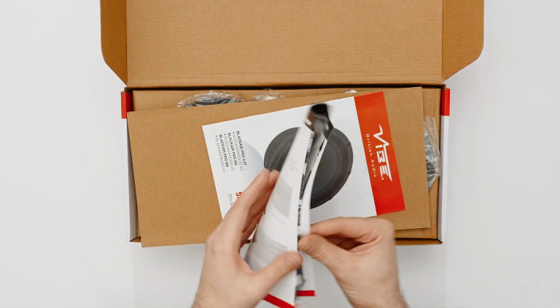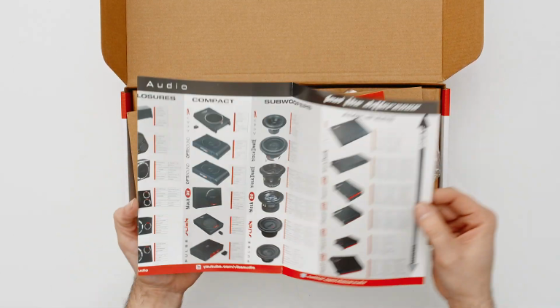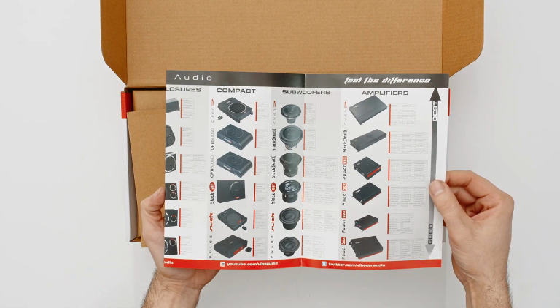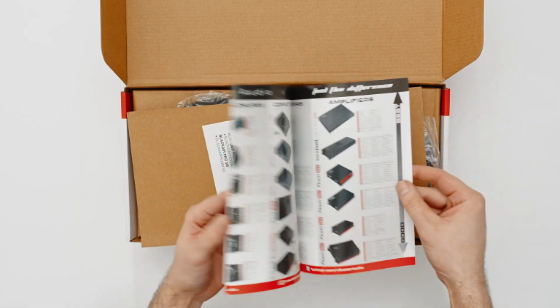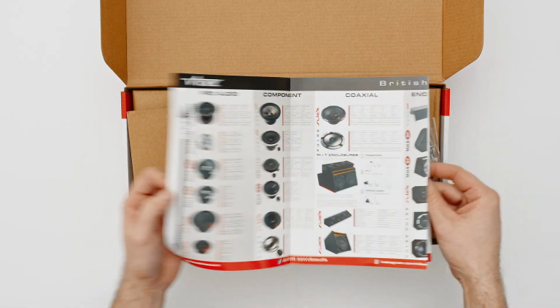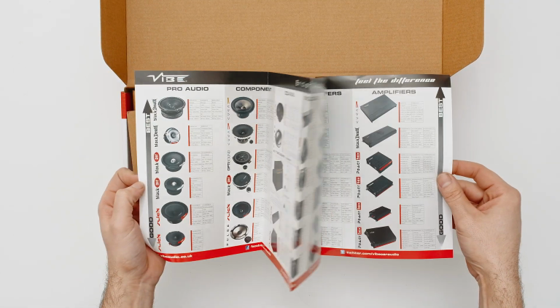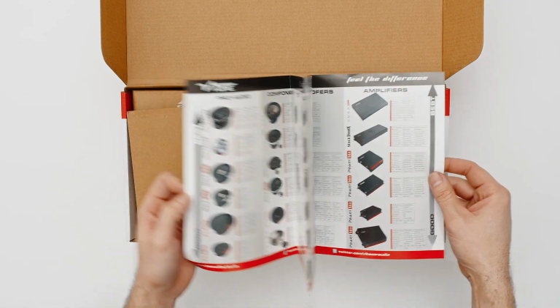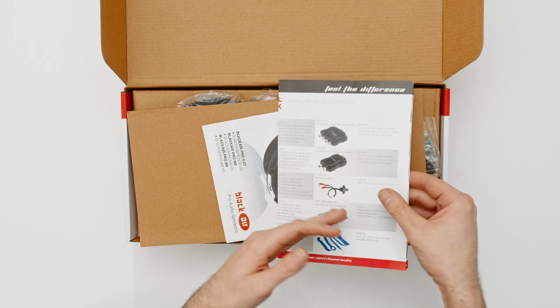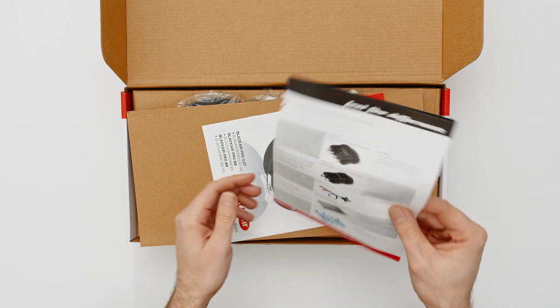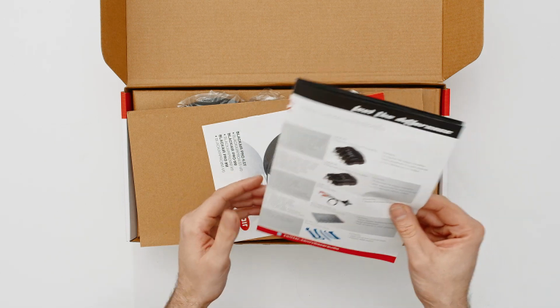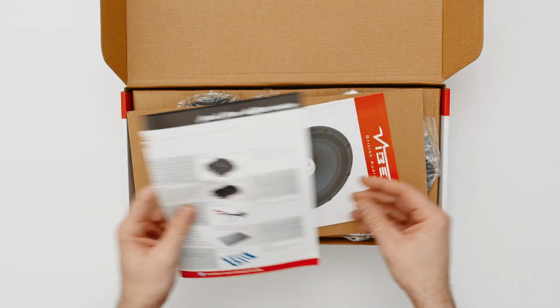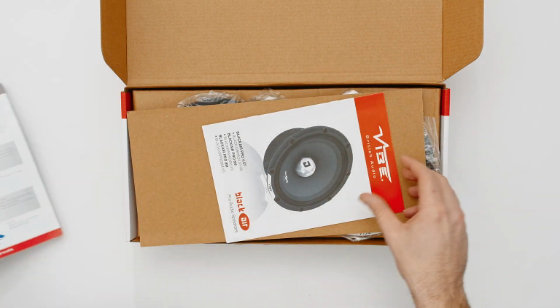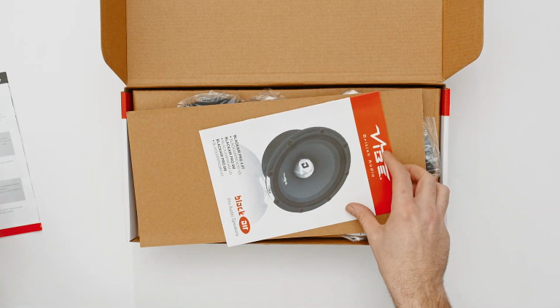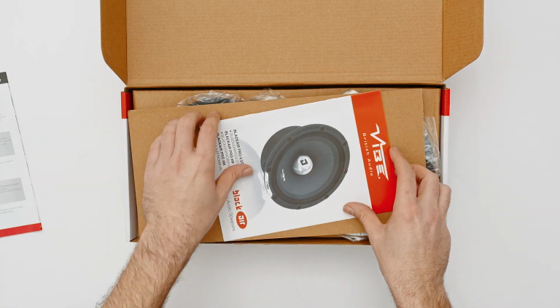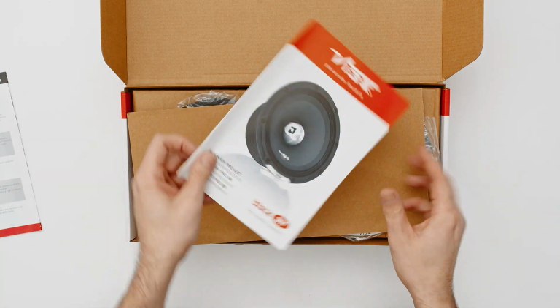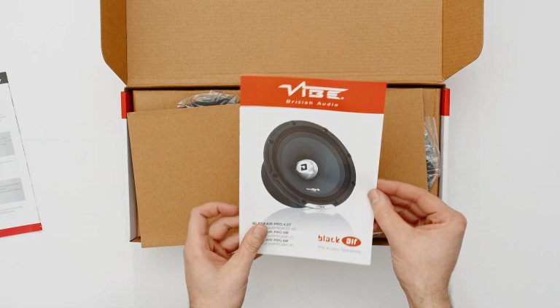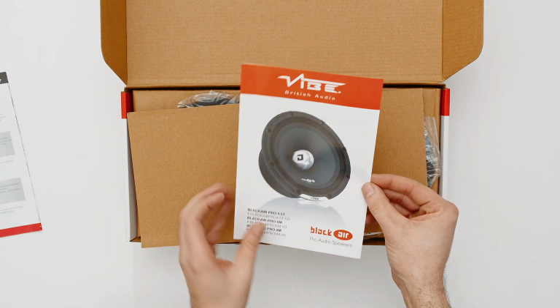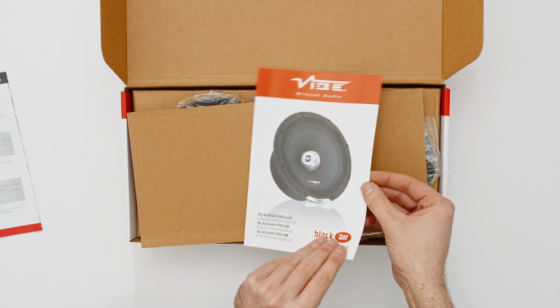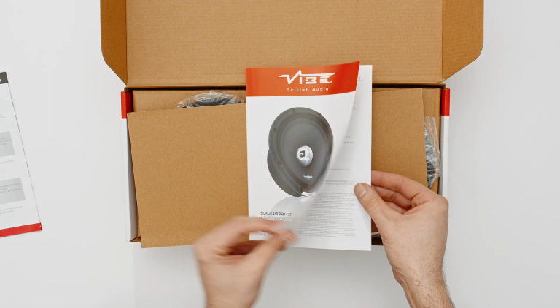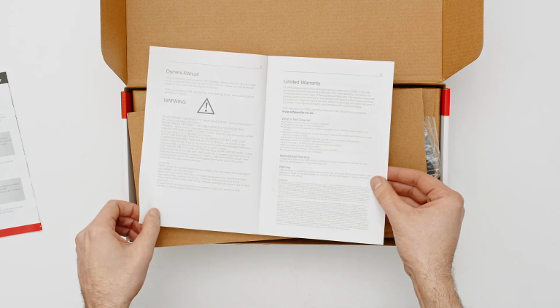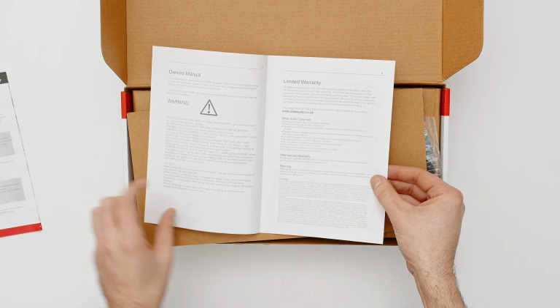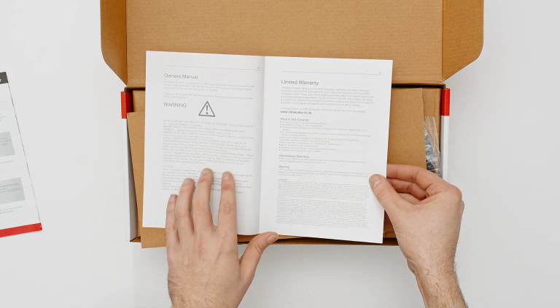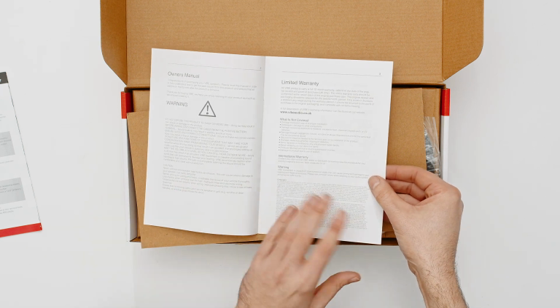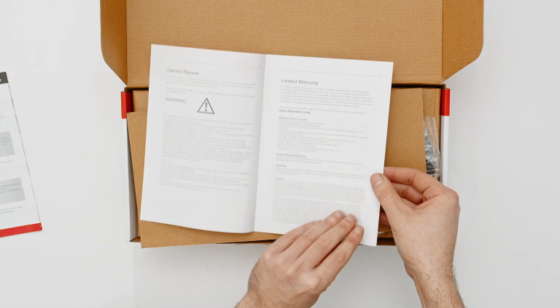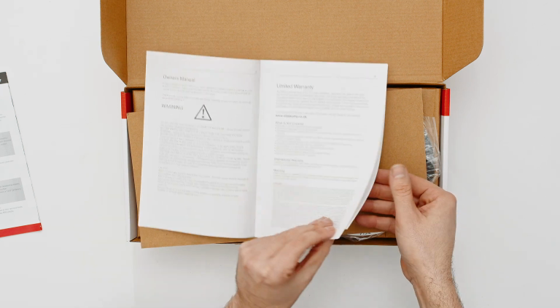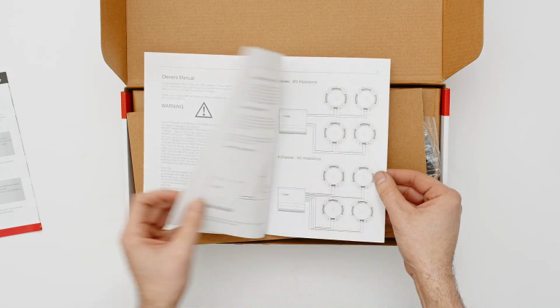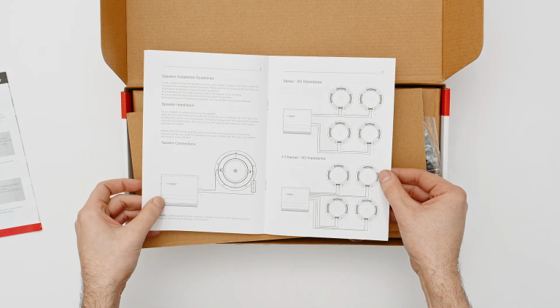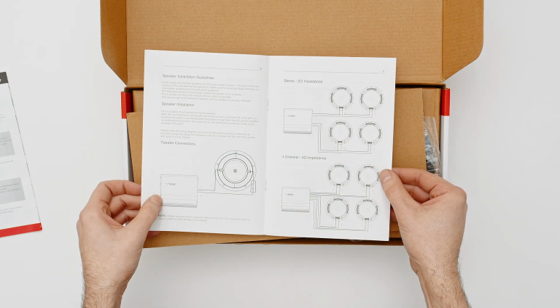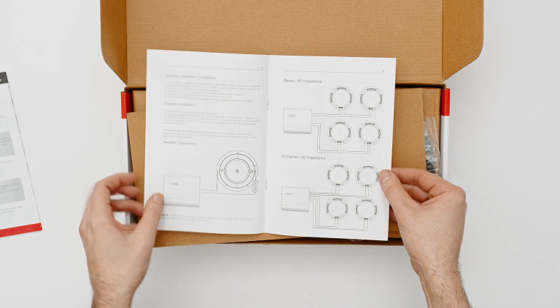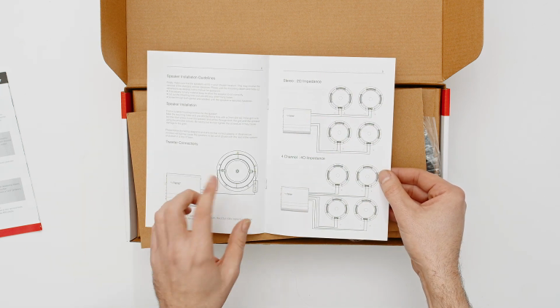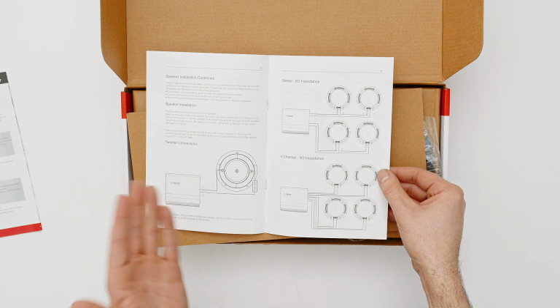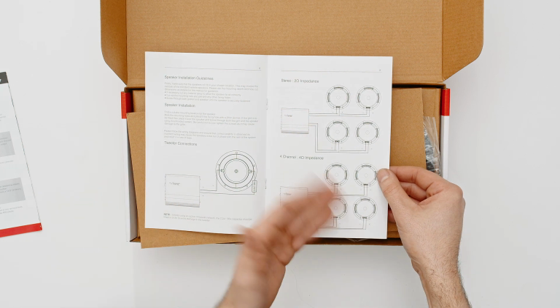Like with all Vibe products, you get your latest Vibe flatlay catalogue, which details all the latest Vibe products in the range. You also get your manual — inside your manual you've got your warning information, warranty, and how to wire up your speakers, whether that's single or multiples.